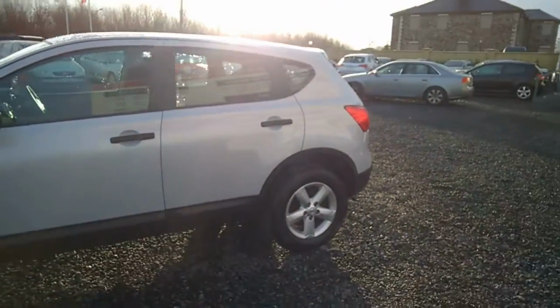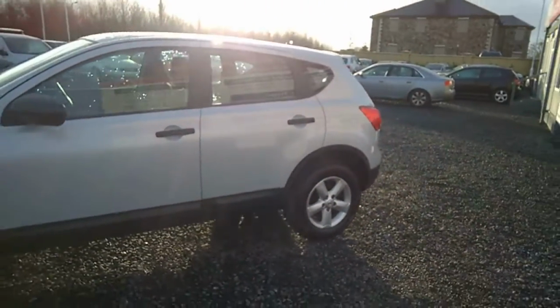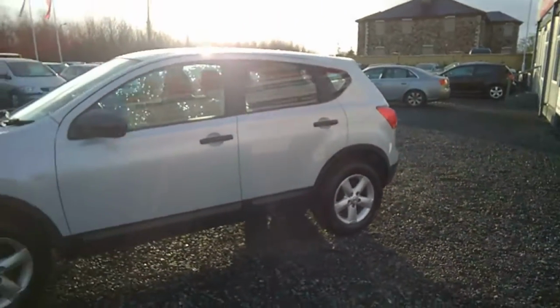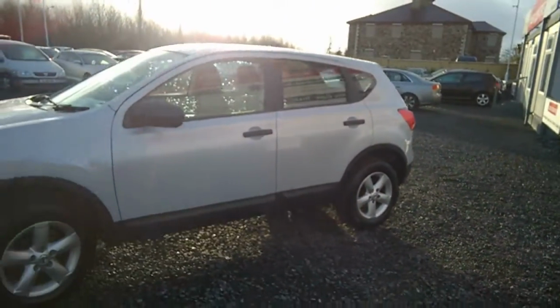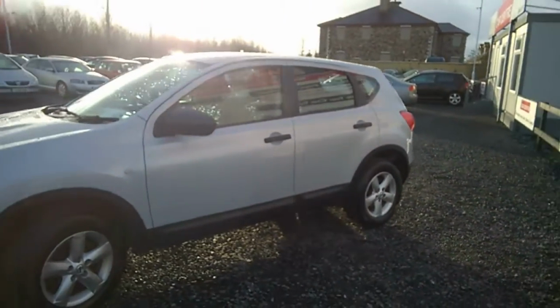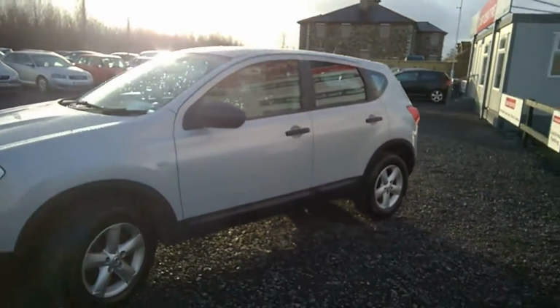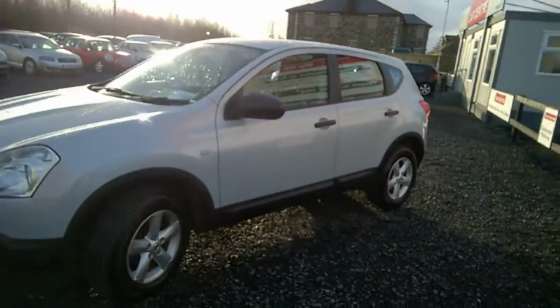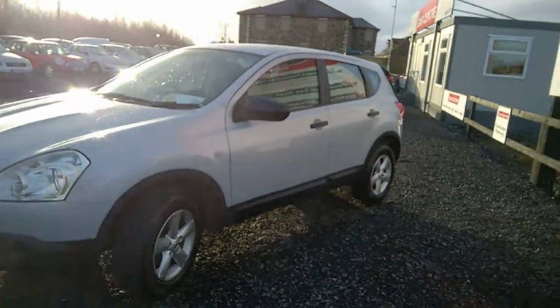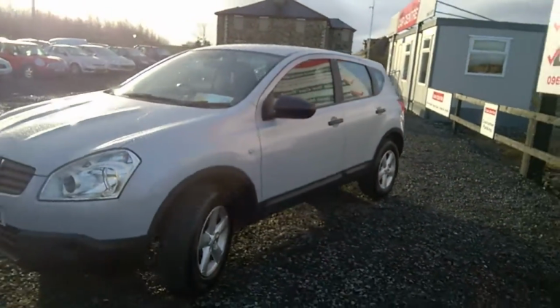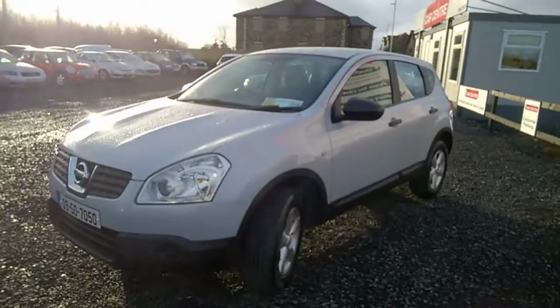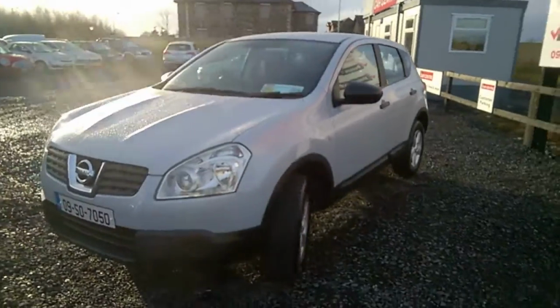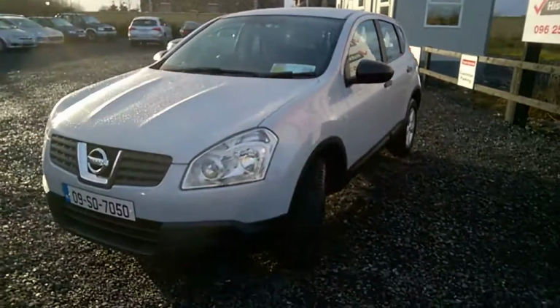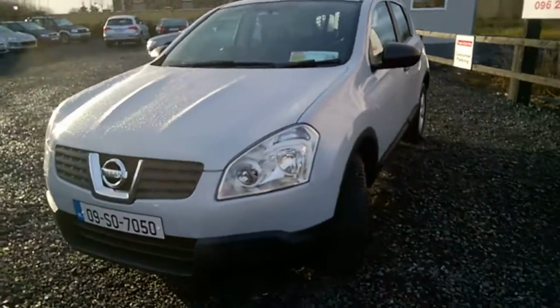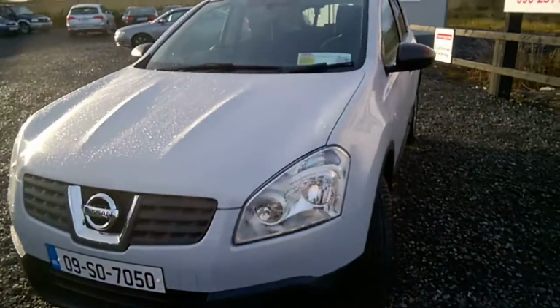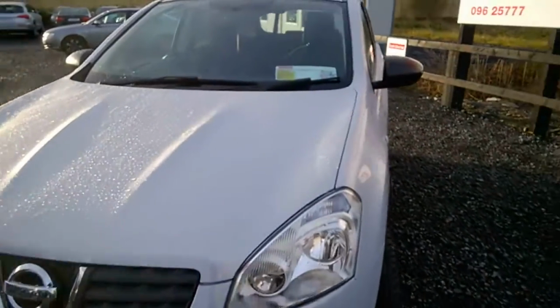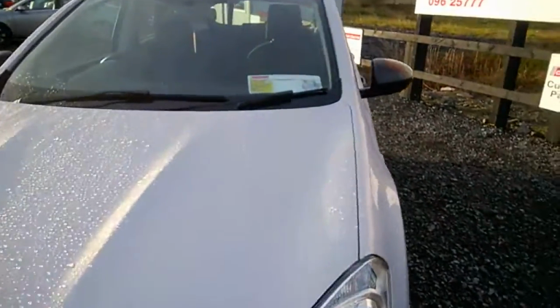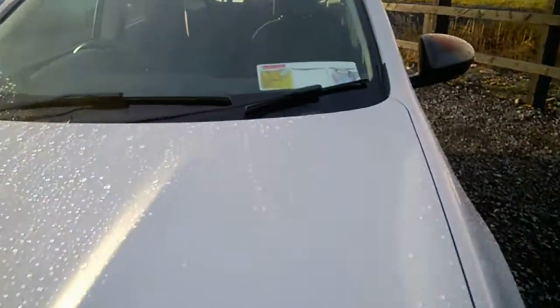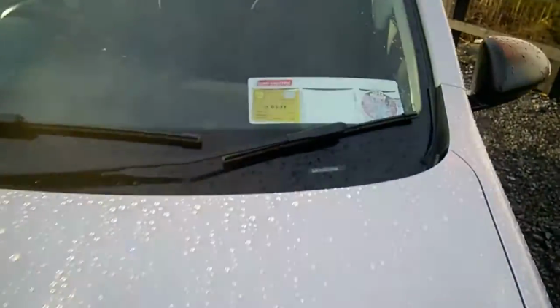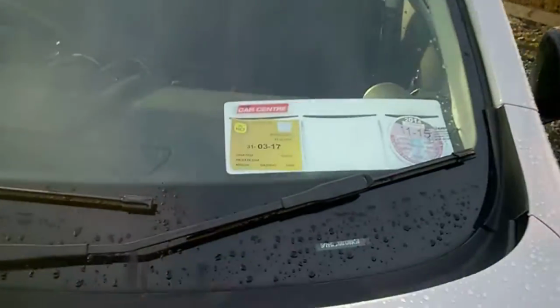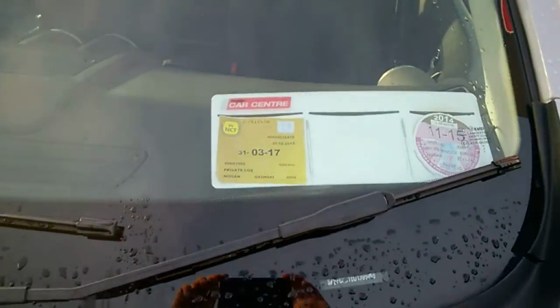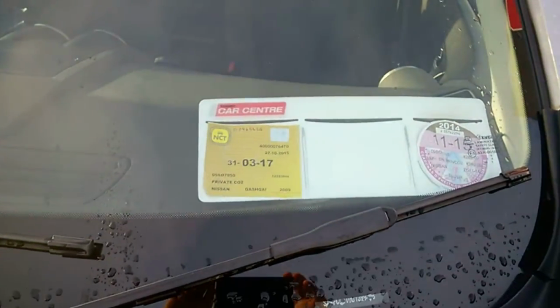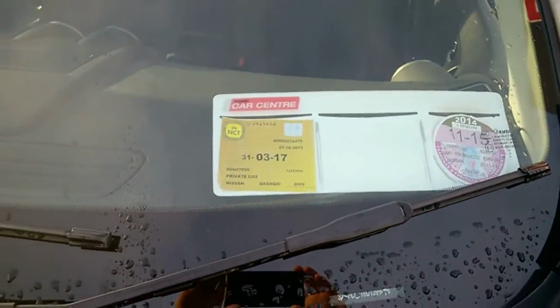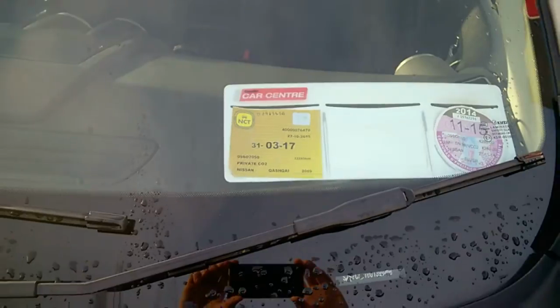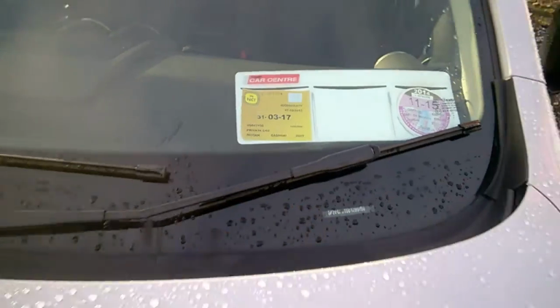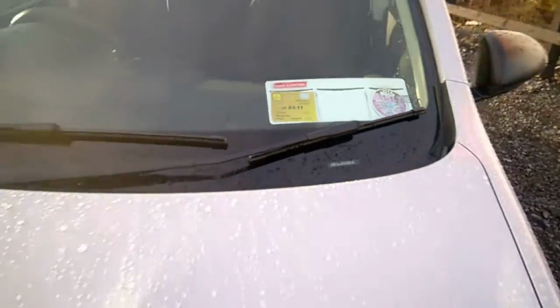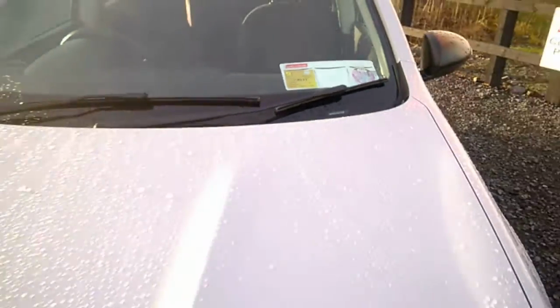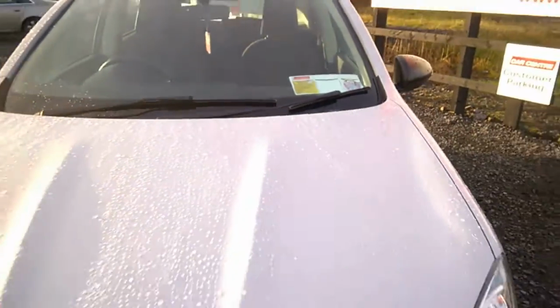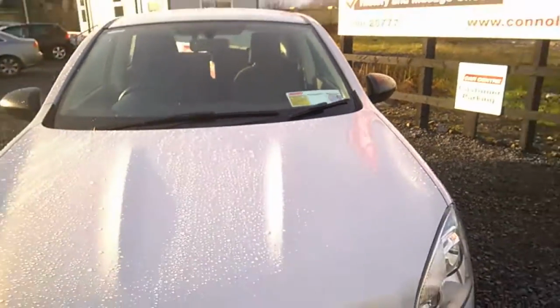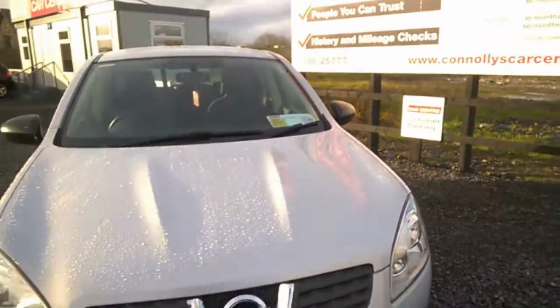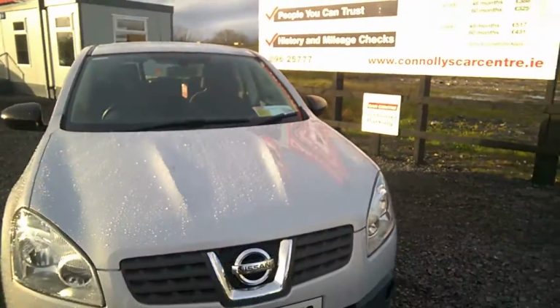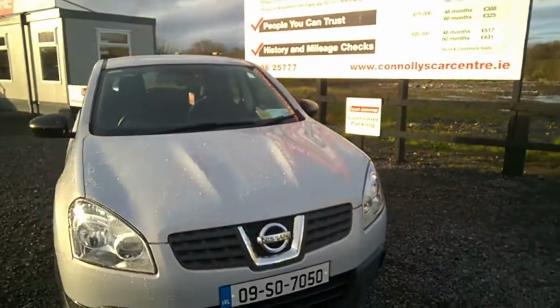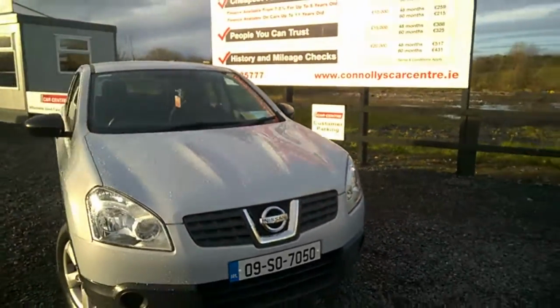The Nissan Qashqai is one of our best sellers here at Connelly's Car Centre. You can see the car has an NCT to March 2017.